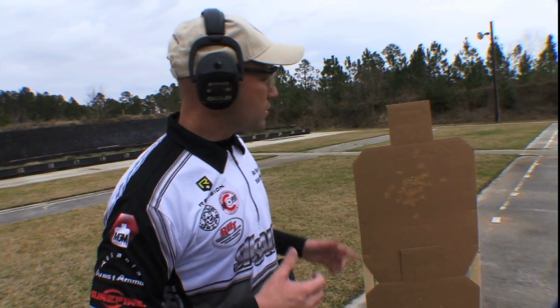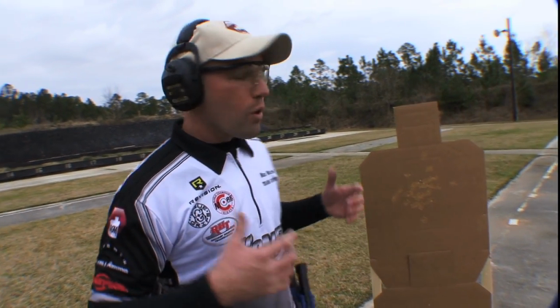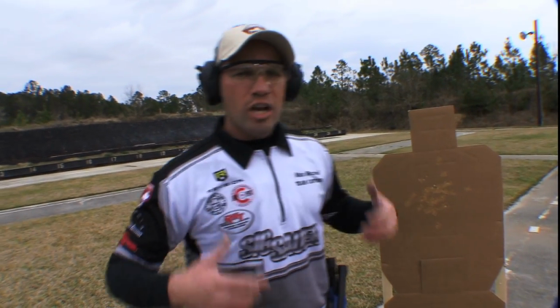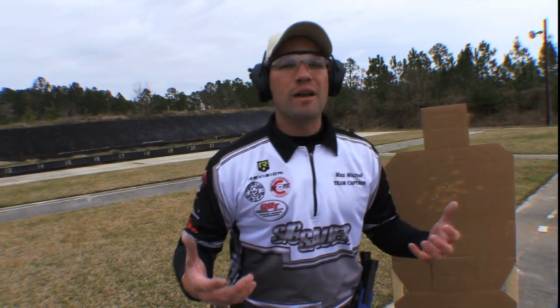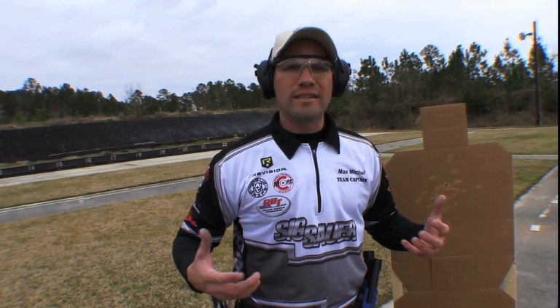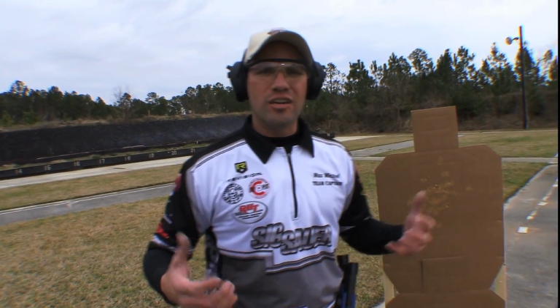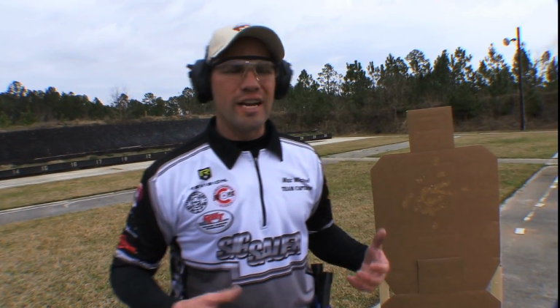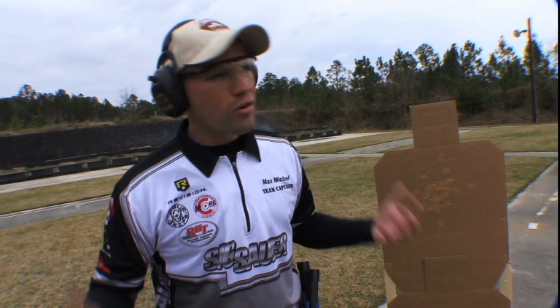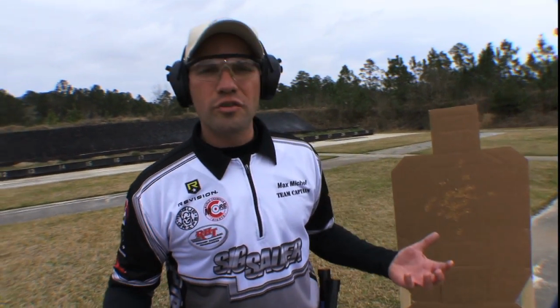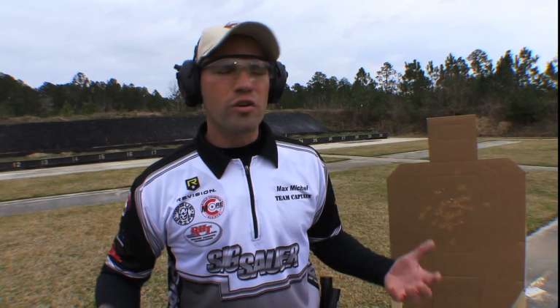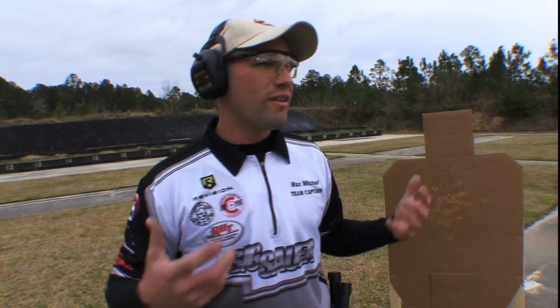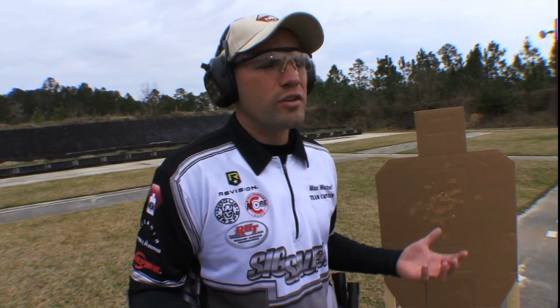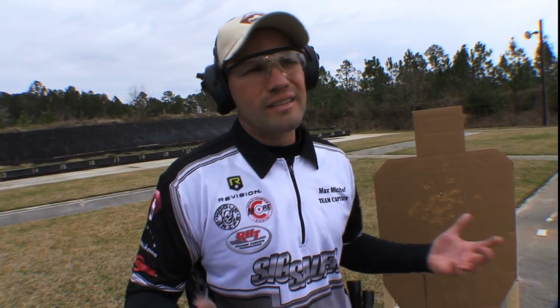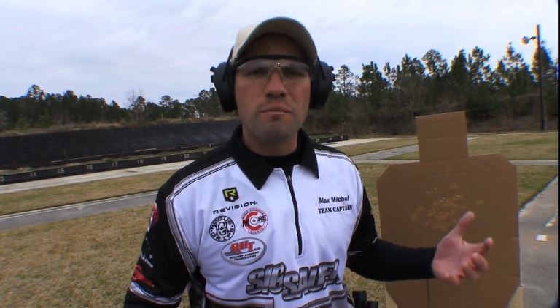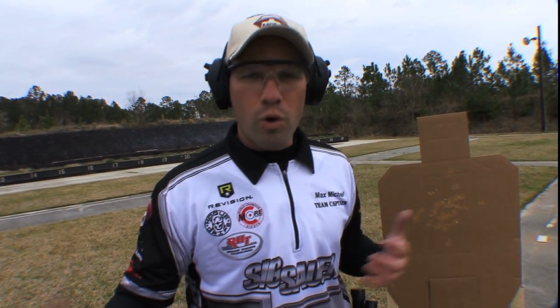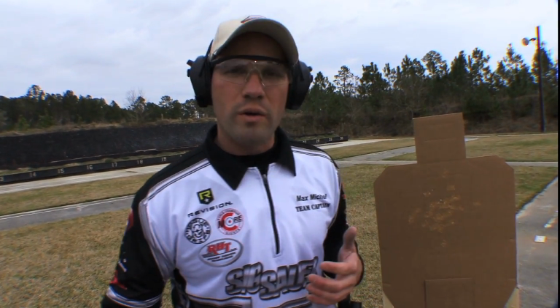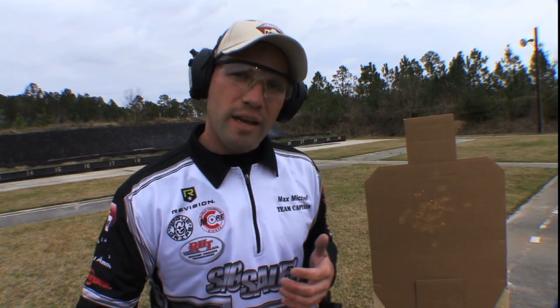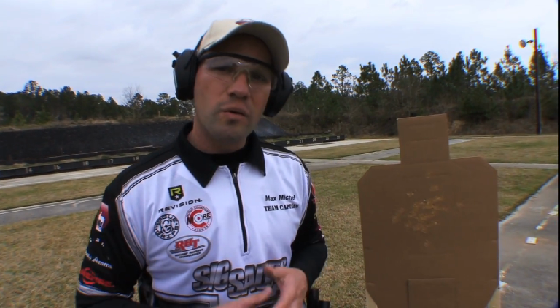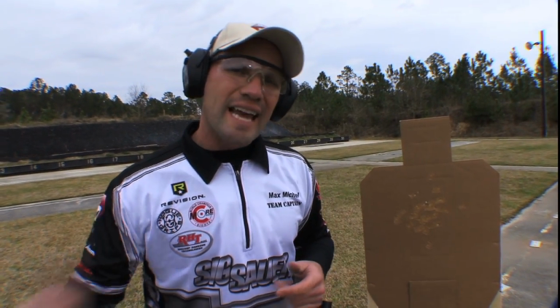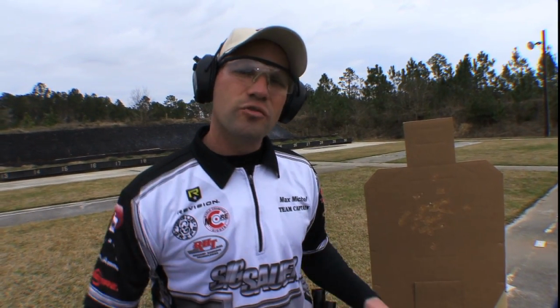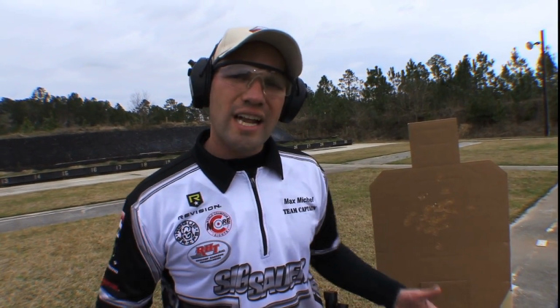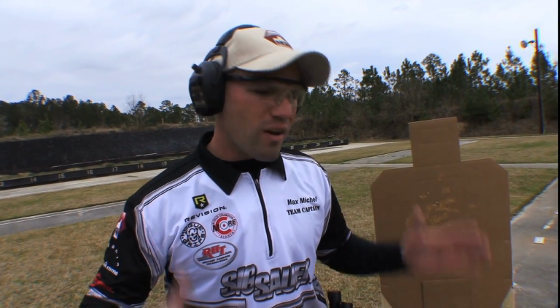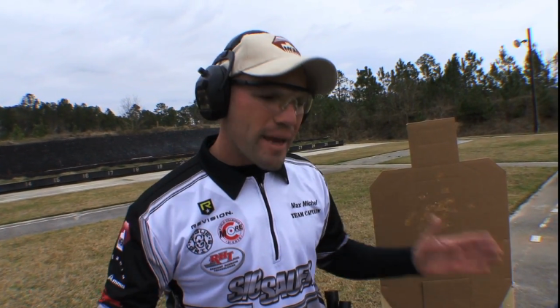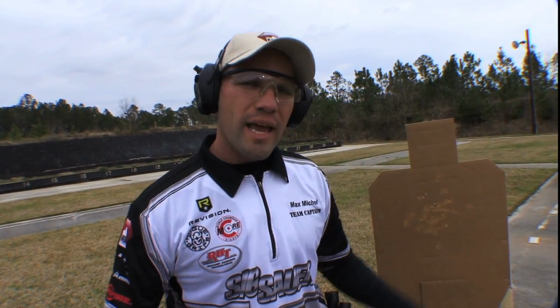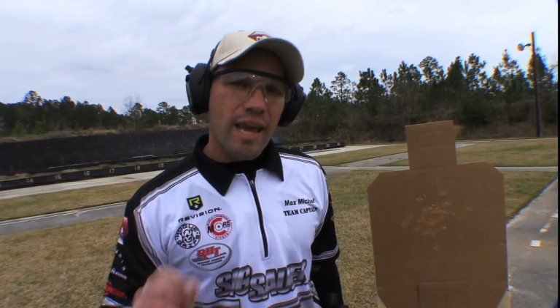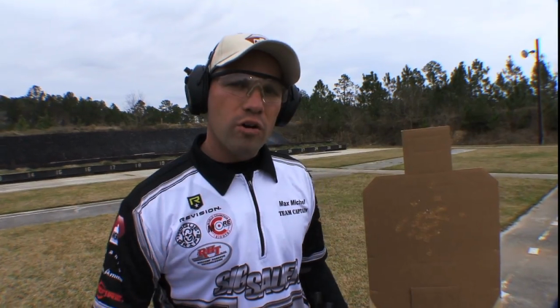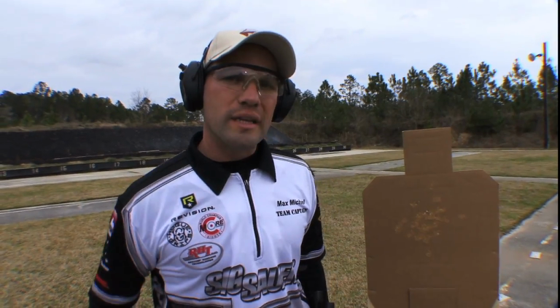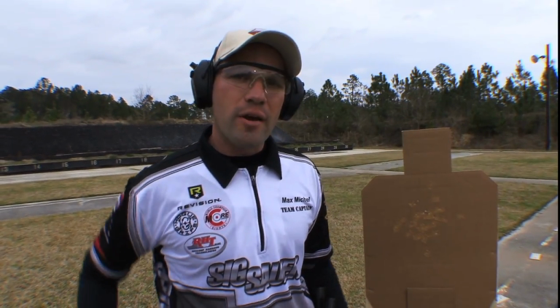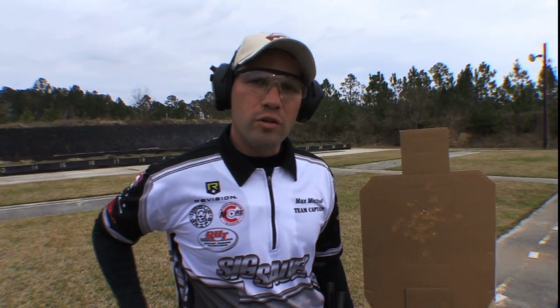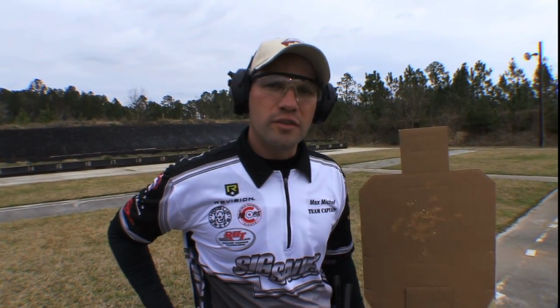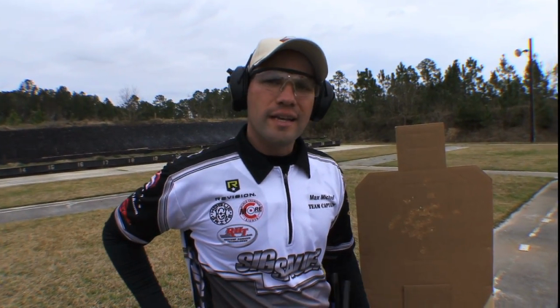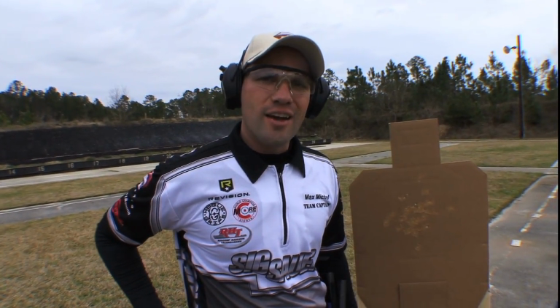When you're talking about how to practice and how to train, if you don't know what you're doing or you don't have an opportunity to work with someone better than you, take these drills, get out there, make a plan, work on something, and get better at what you love to do. Get out there and get shooting.